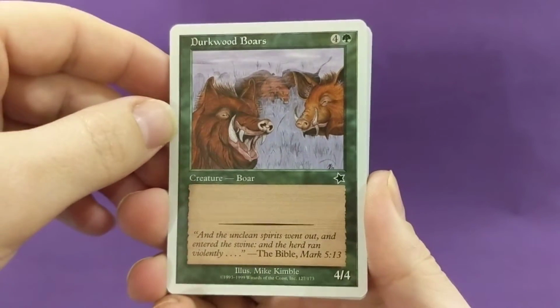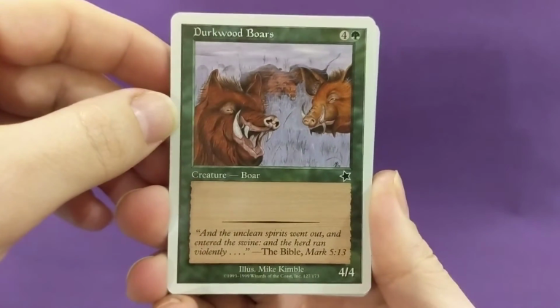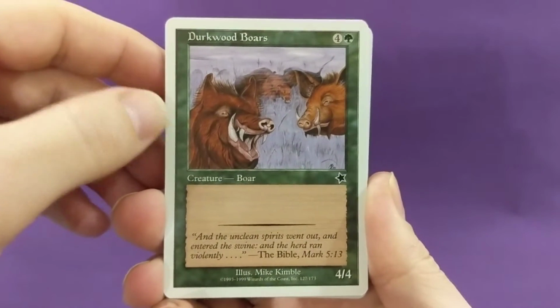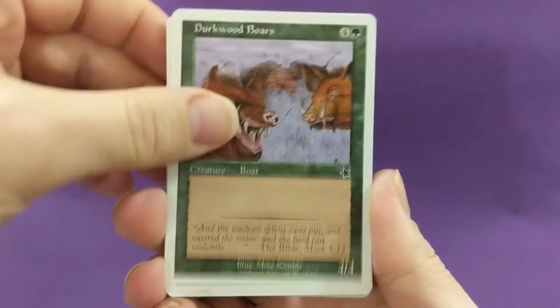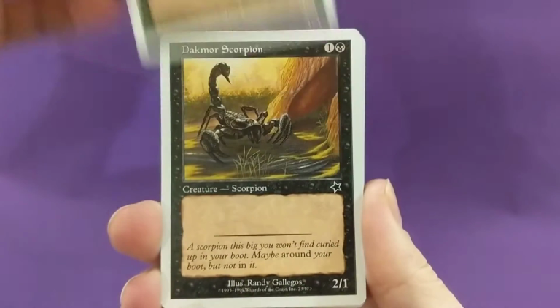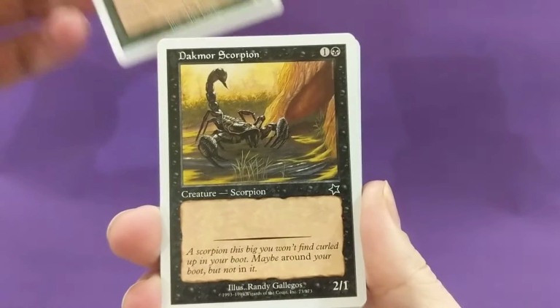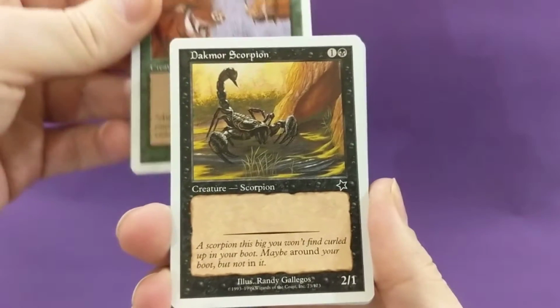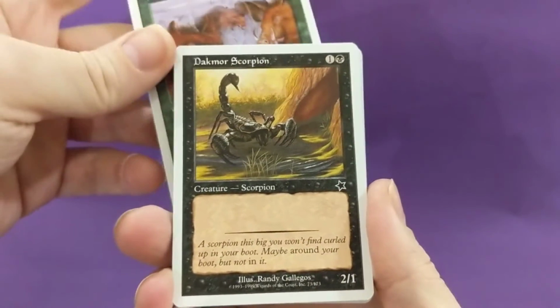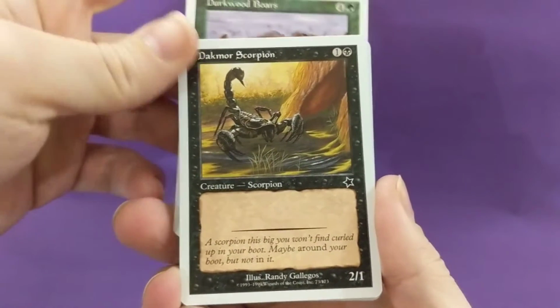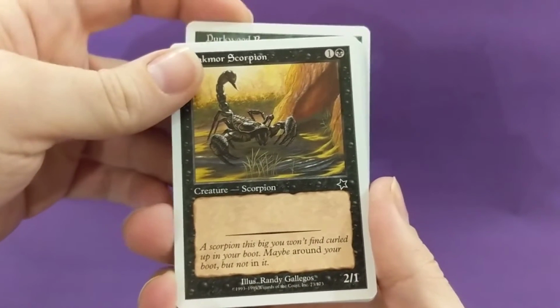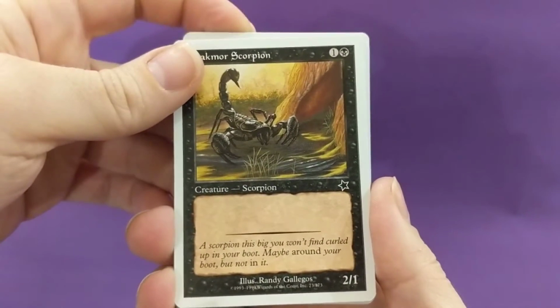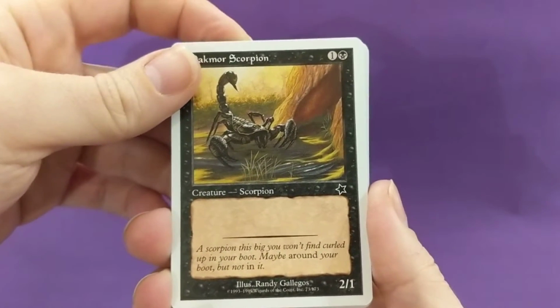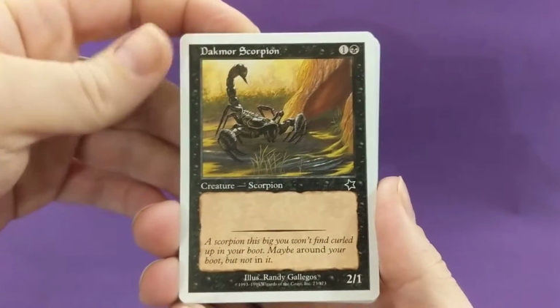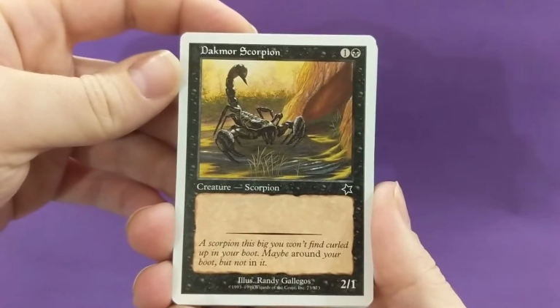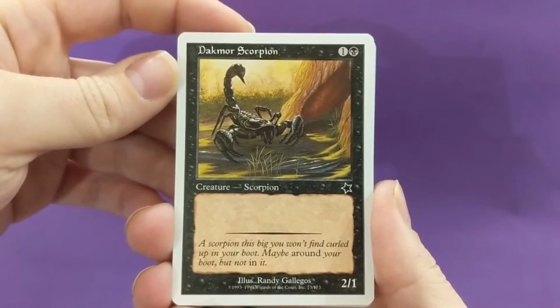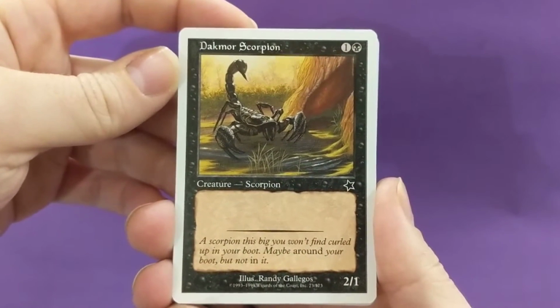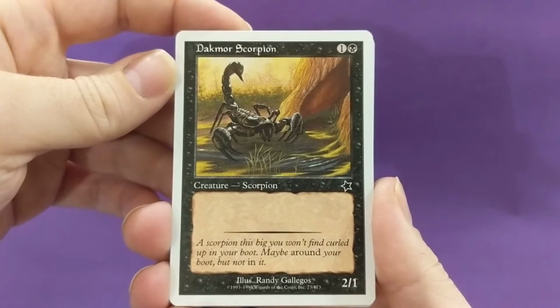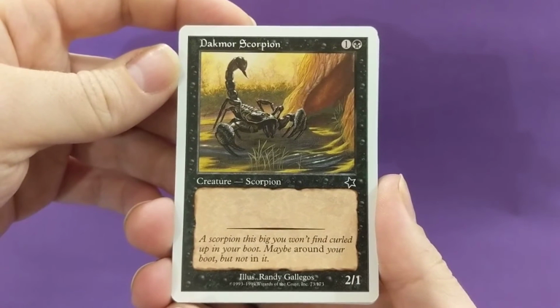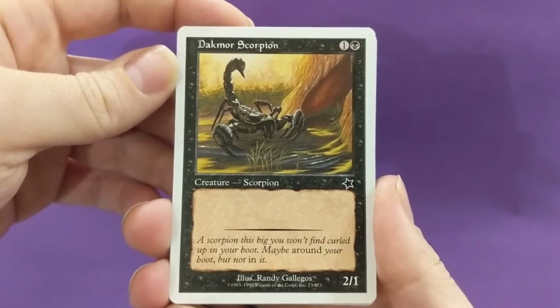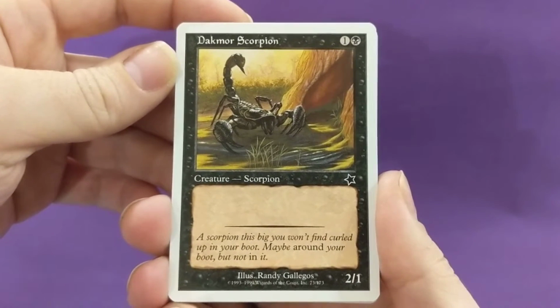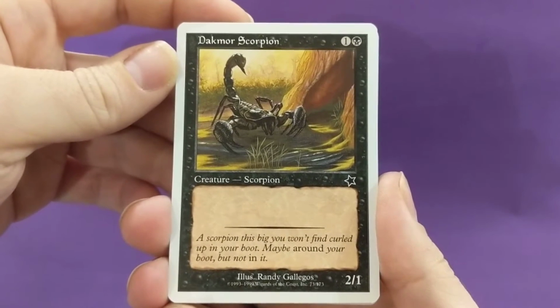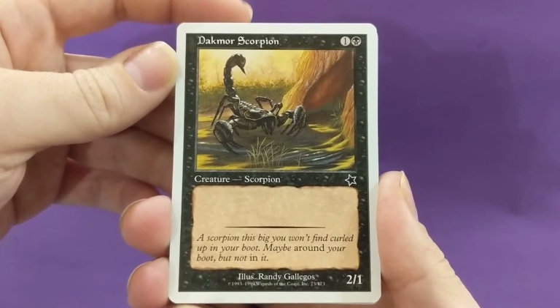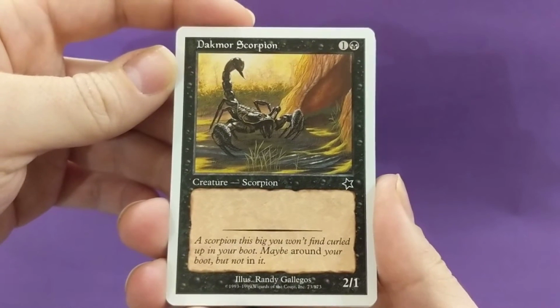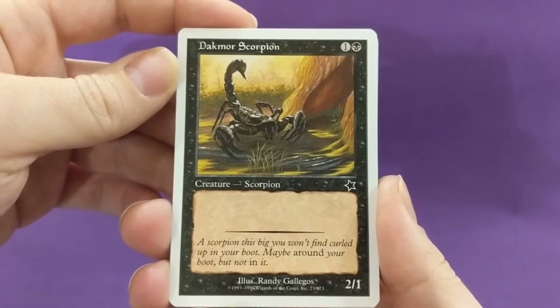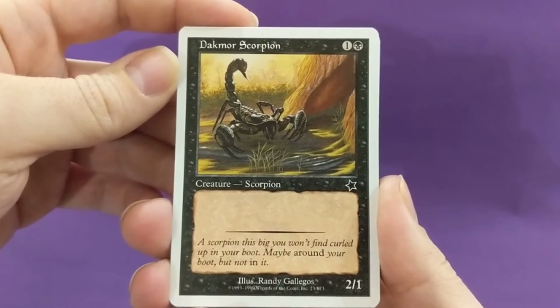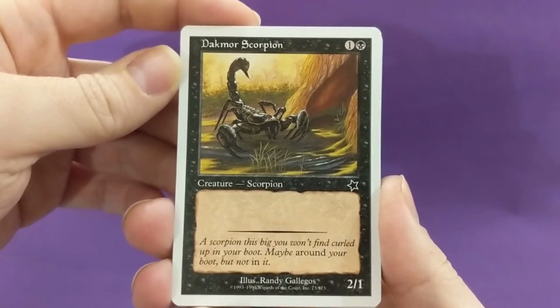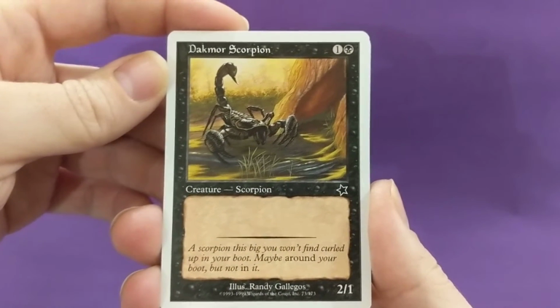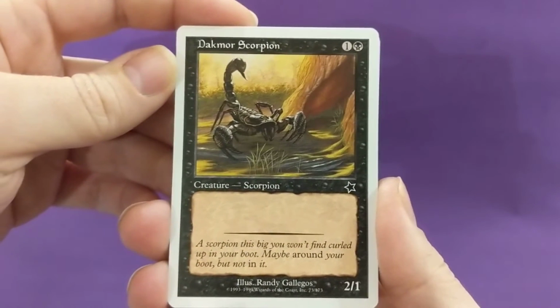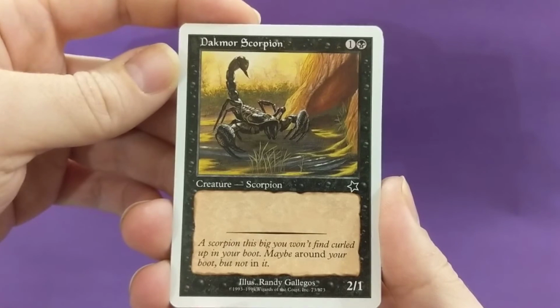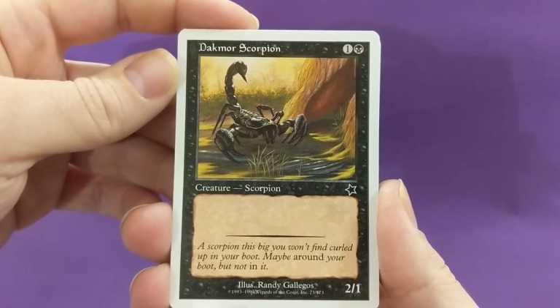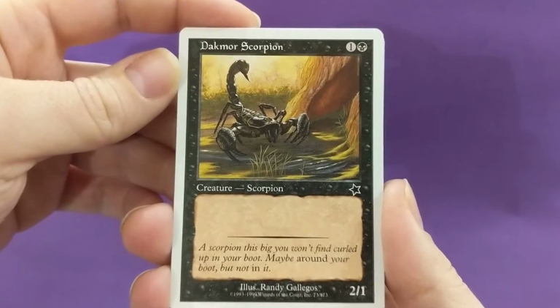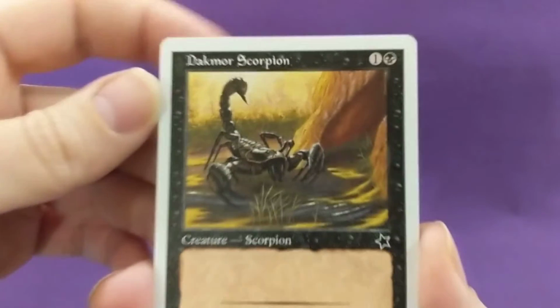4/4 for 5 mana. Dacmore Scorpion — 2/1 for 2 mana. 'A scorpion this big you won't find curled up in your boot — maybe around your boot, but not in it.'